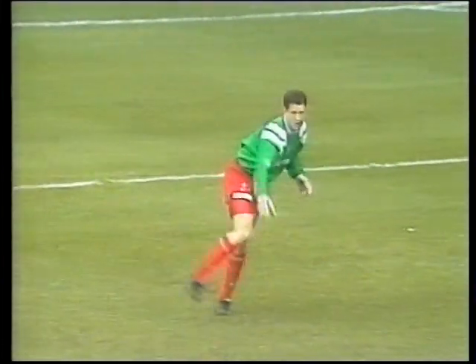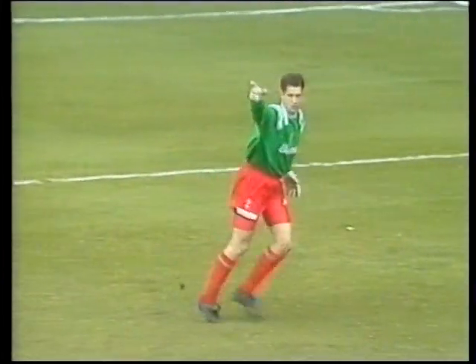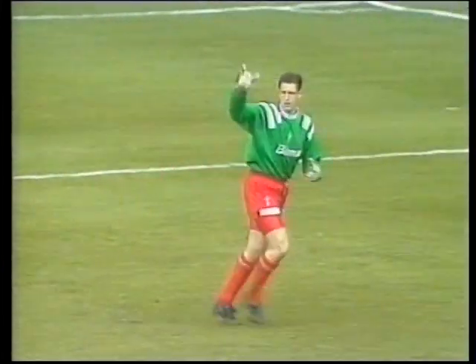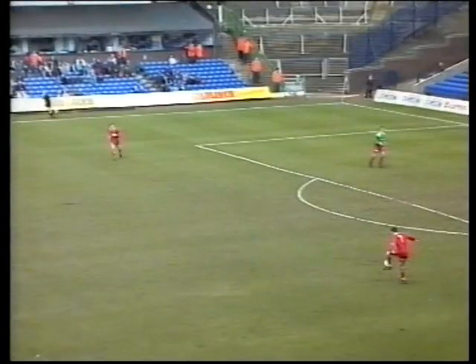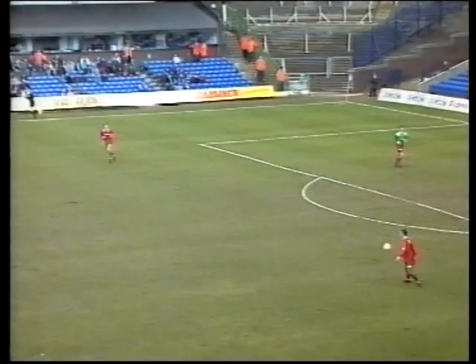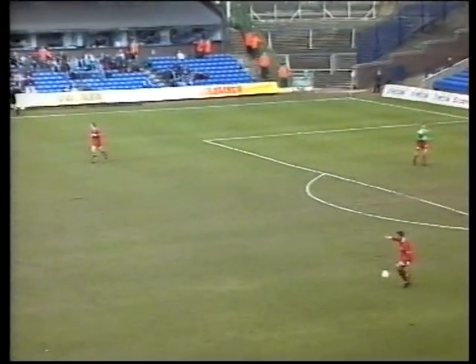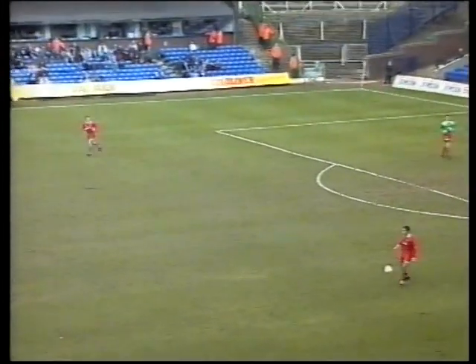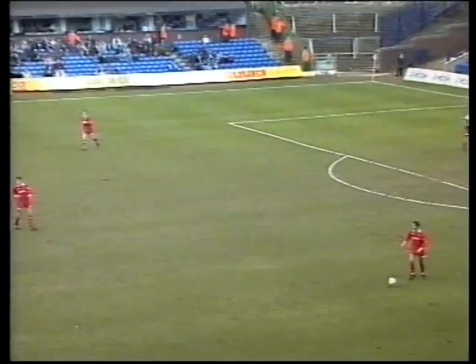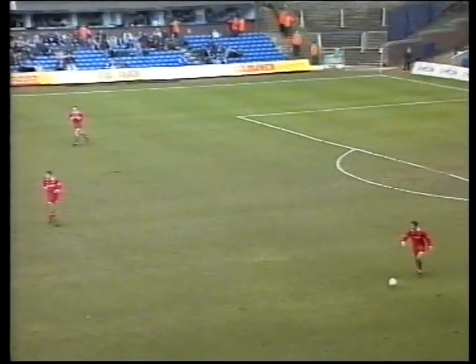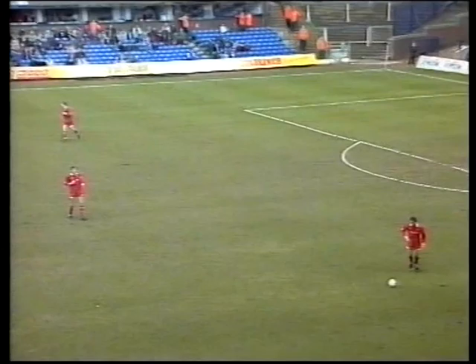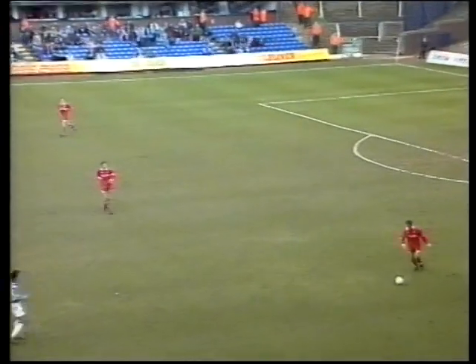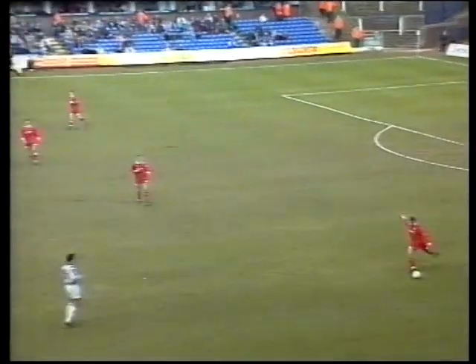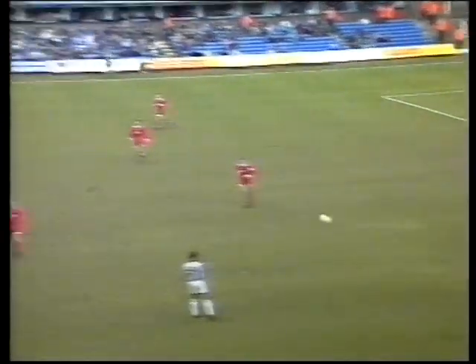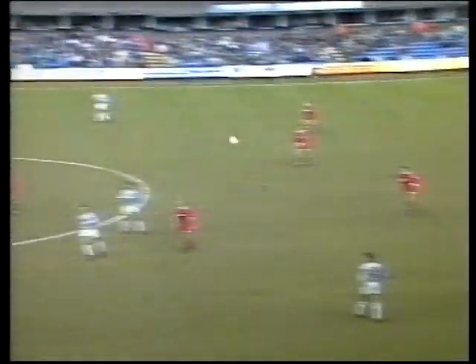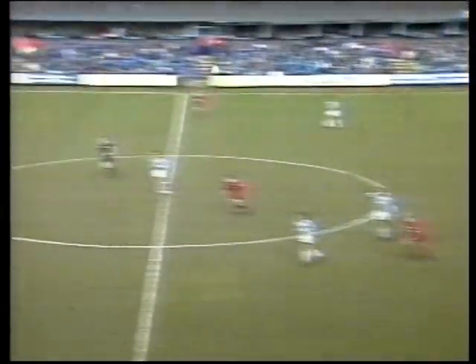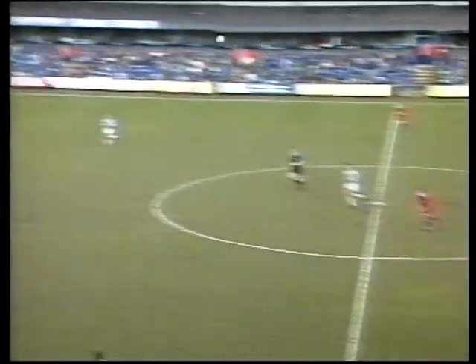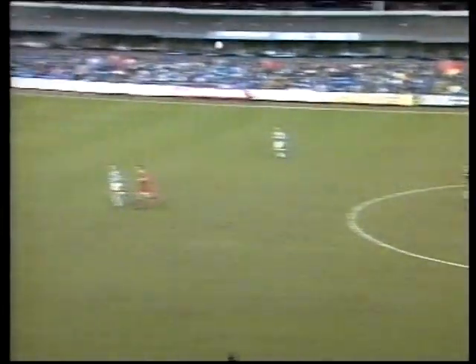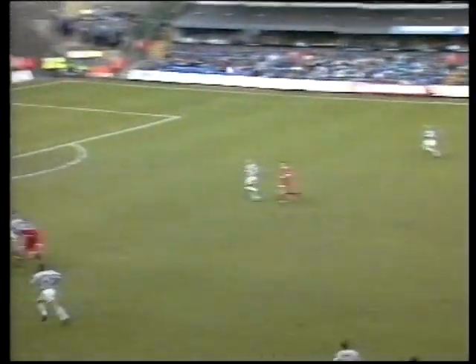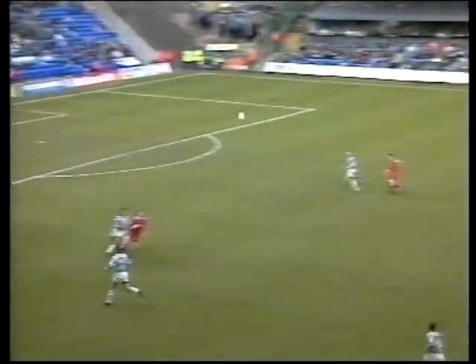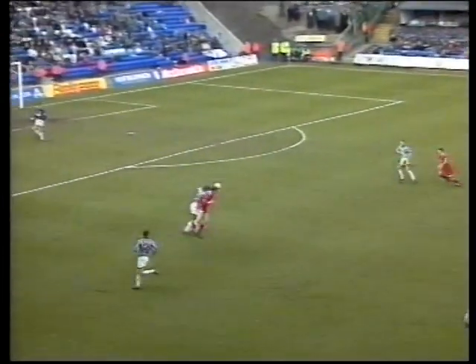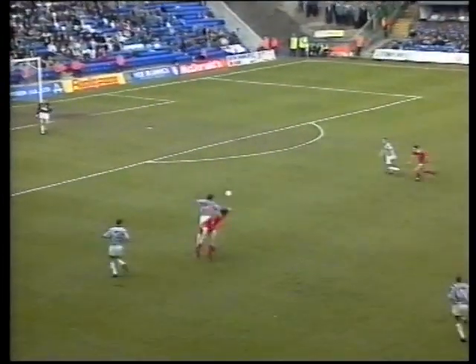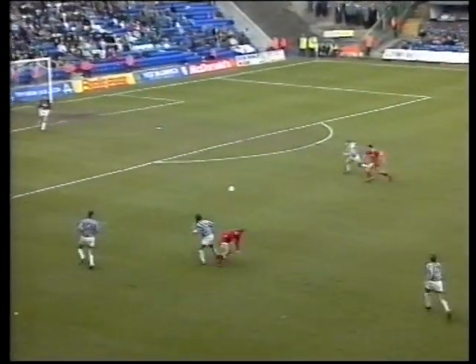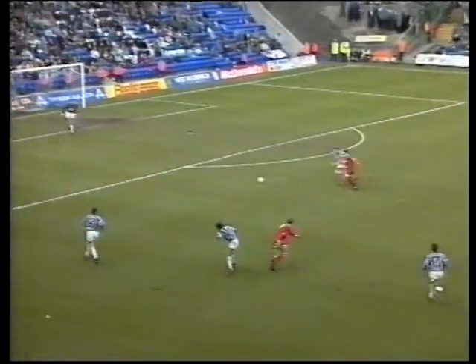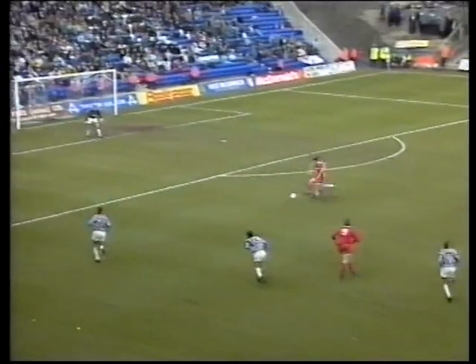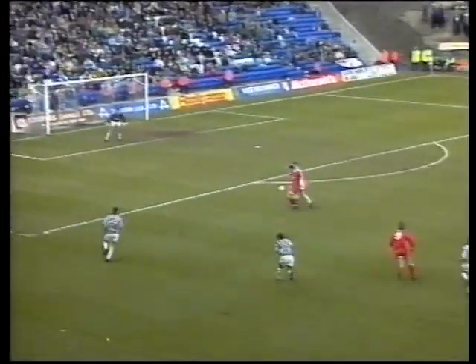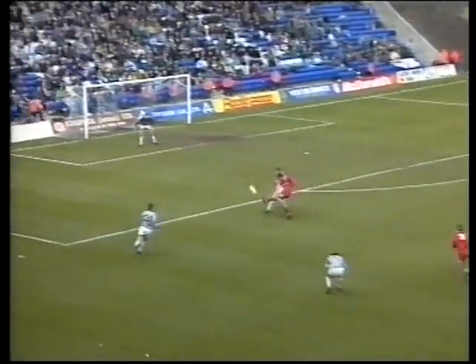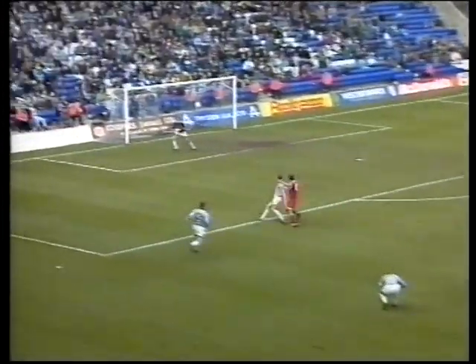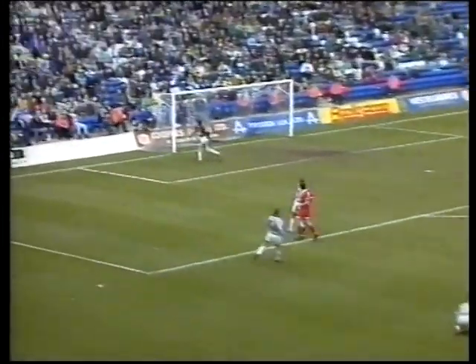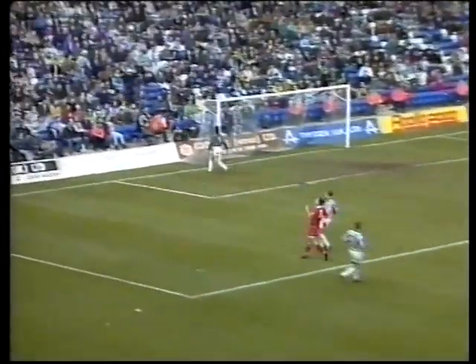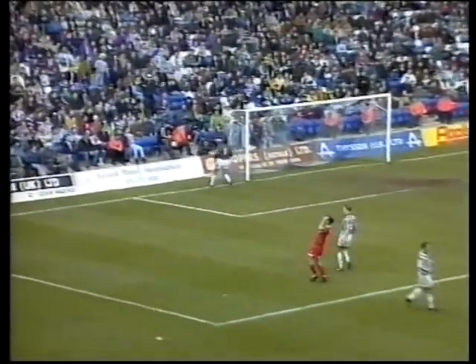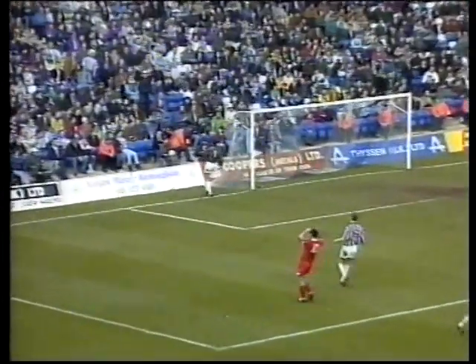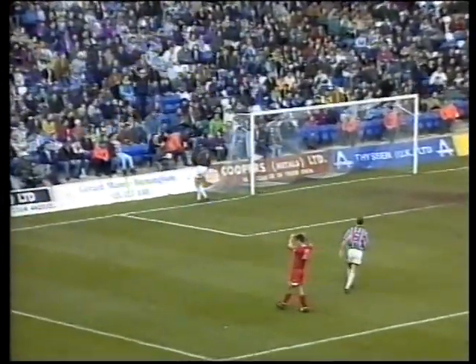And now it's Swindon's little spell of possession. One ball by Horlock for Fjortov, classic header down to Thorne — that's a great effort by Thorne.